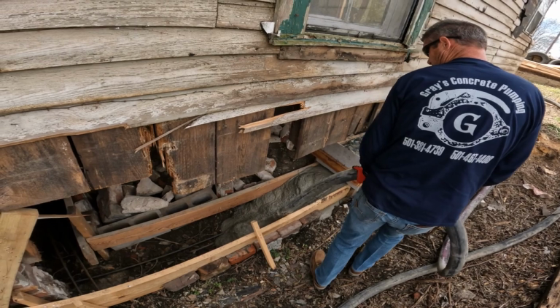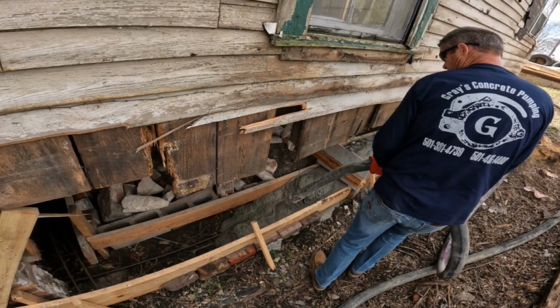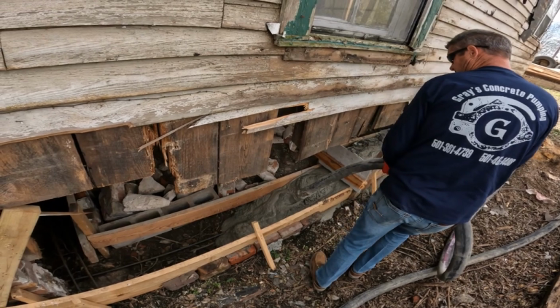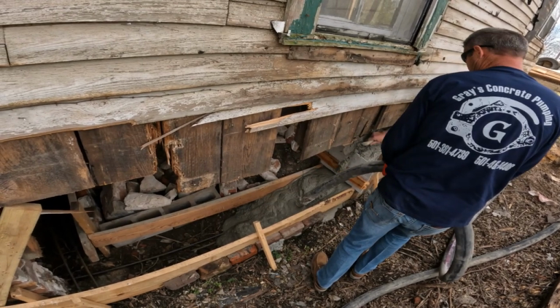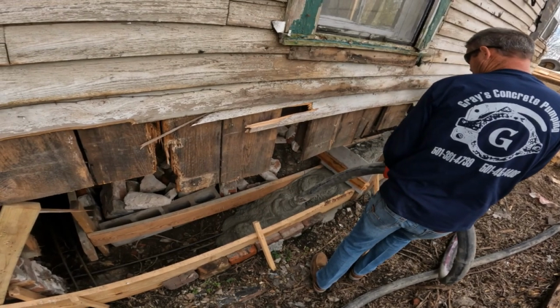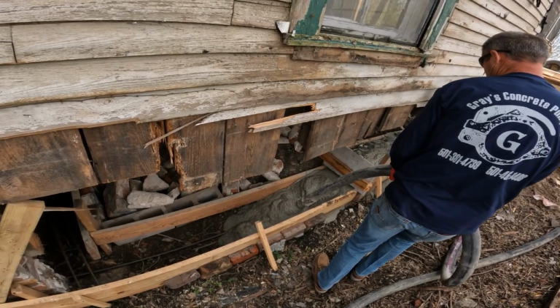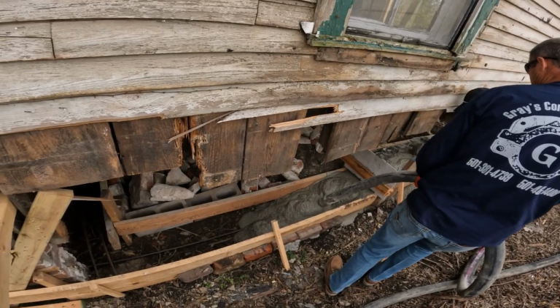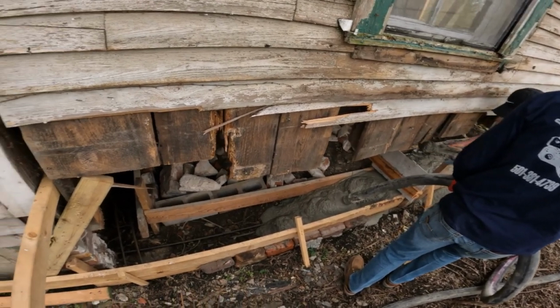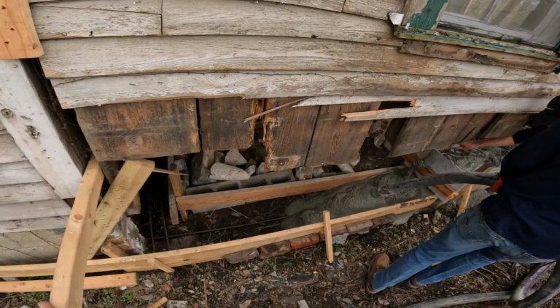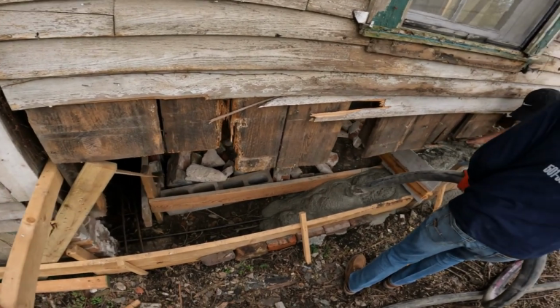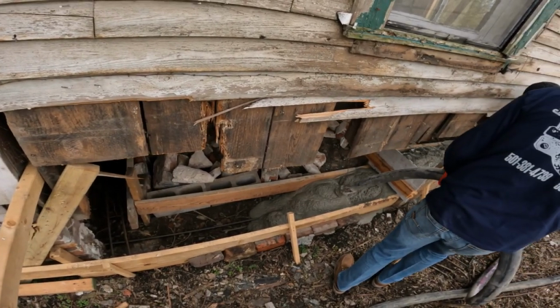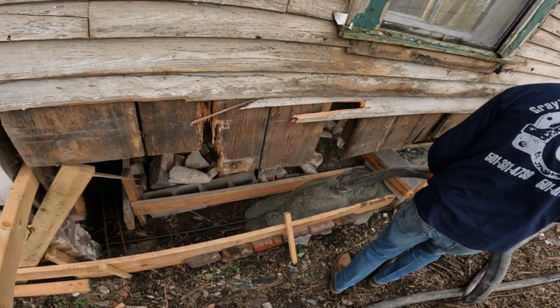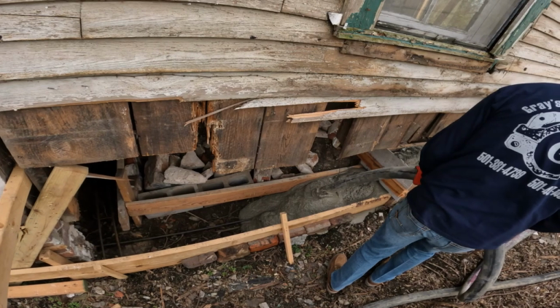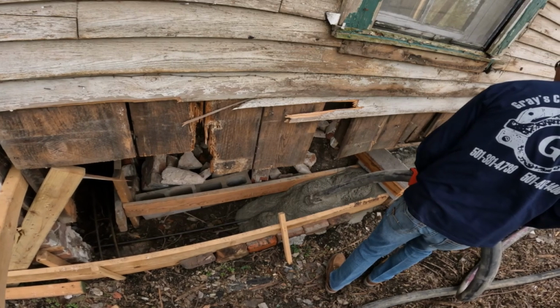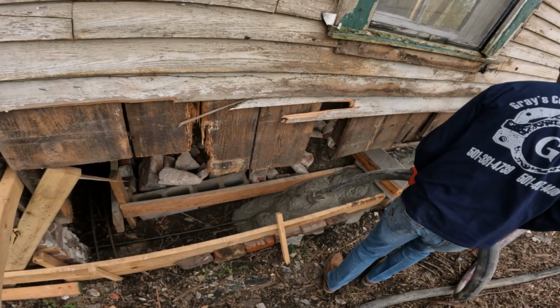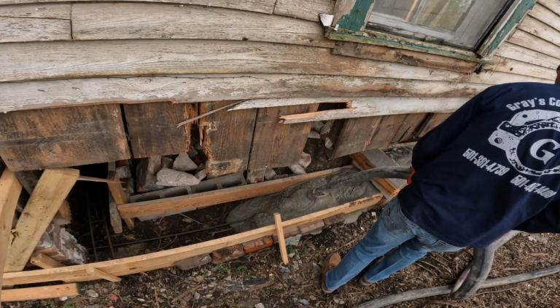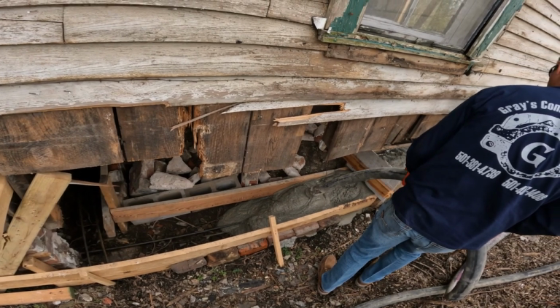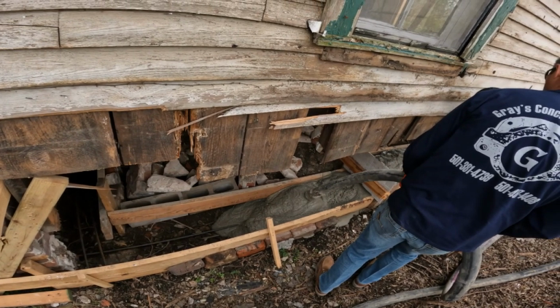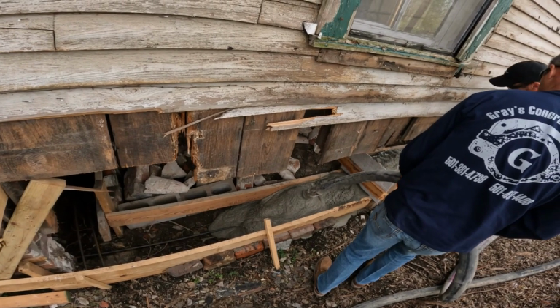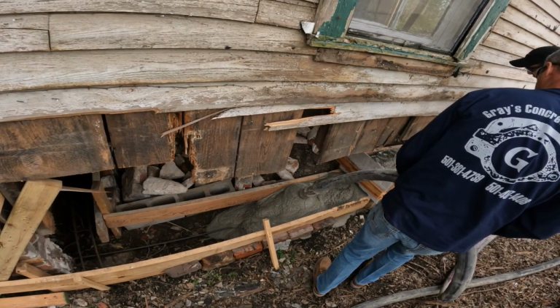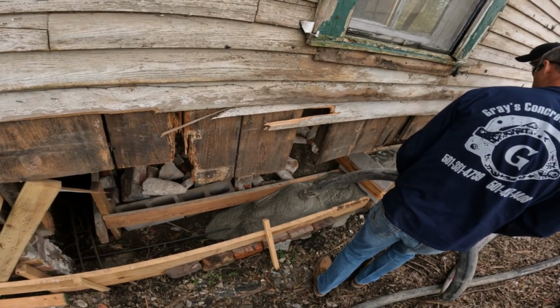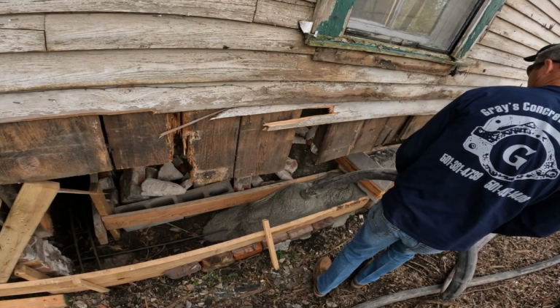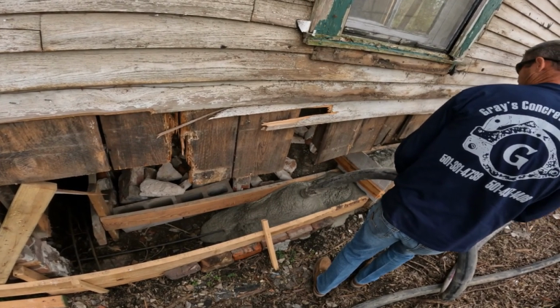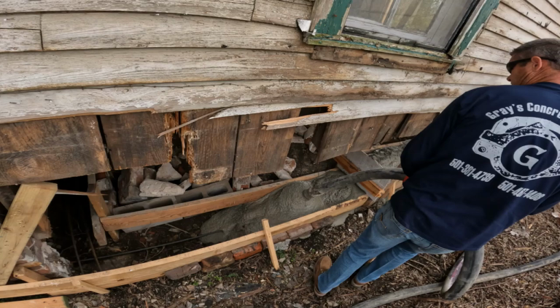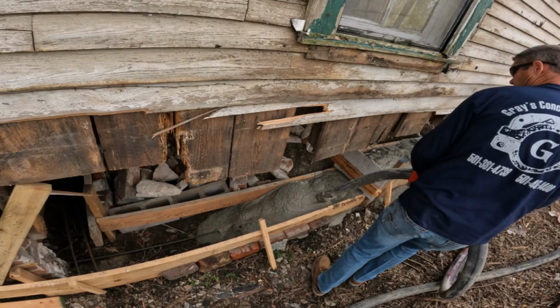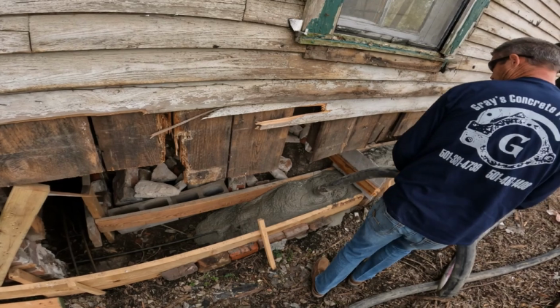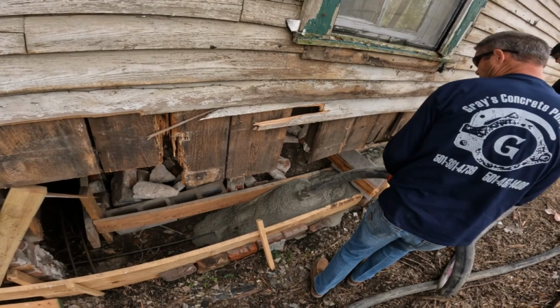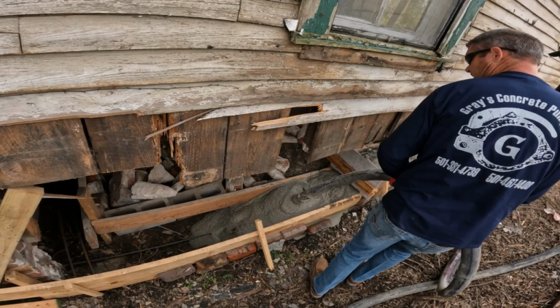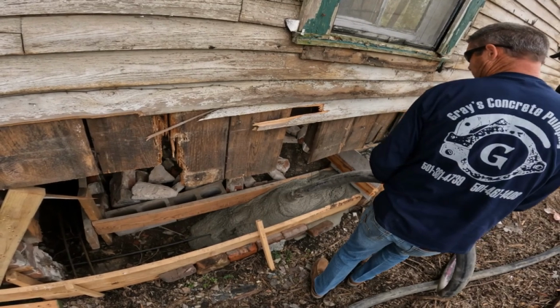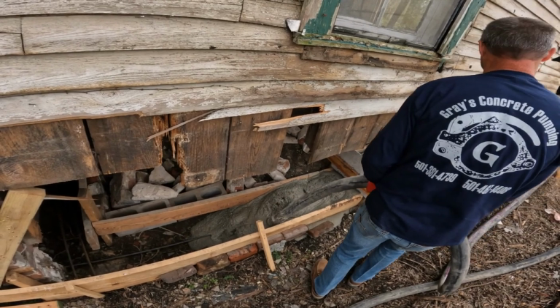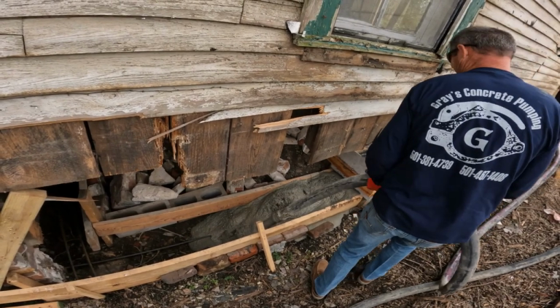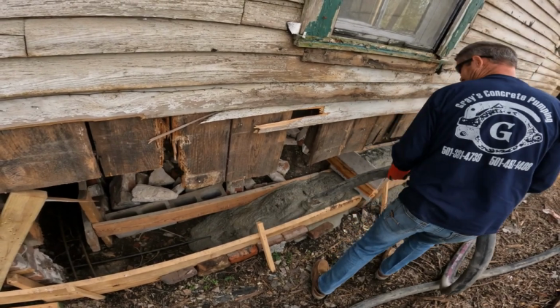That stuff will stack even at that wet slump — pea gravel is crazy. Yeah, I wouldn't tap him with that float. His bricks are blowing out.